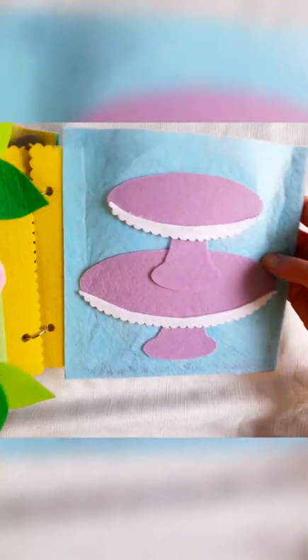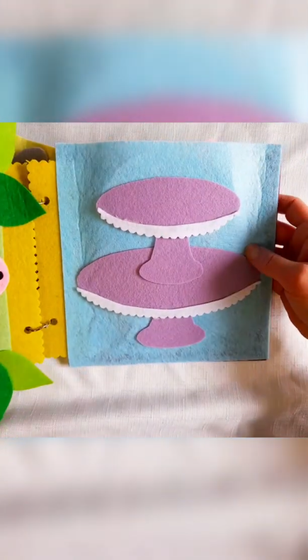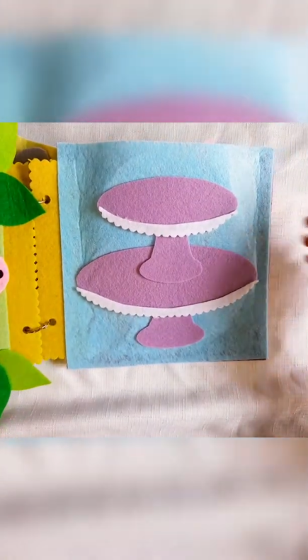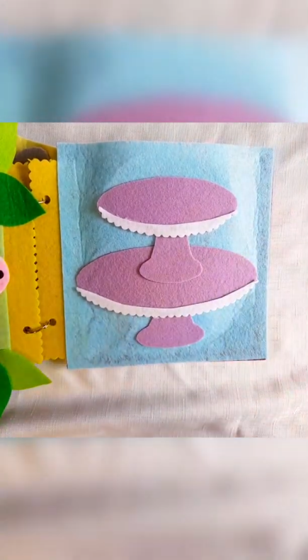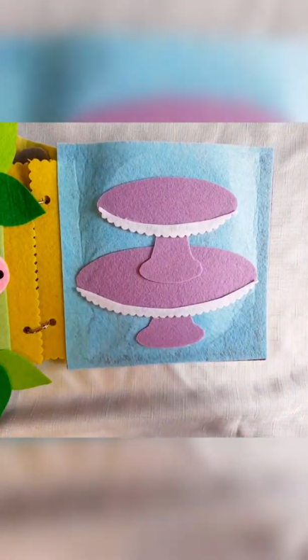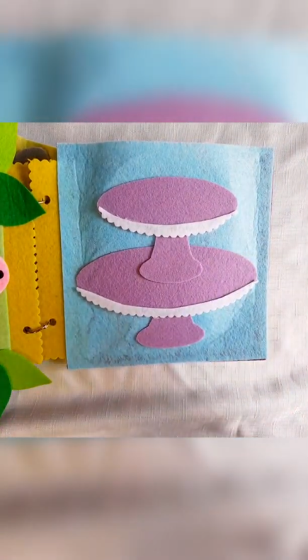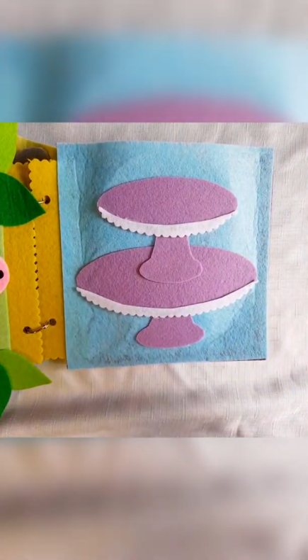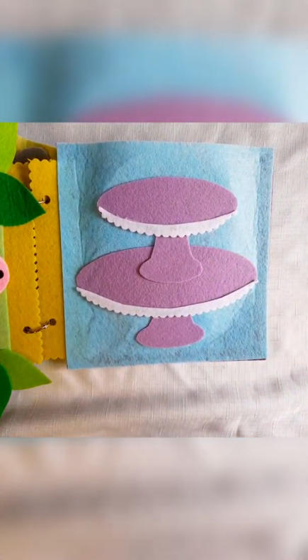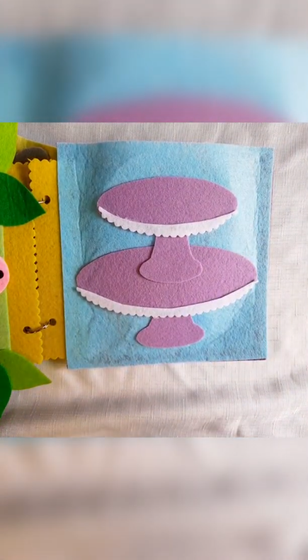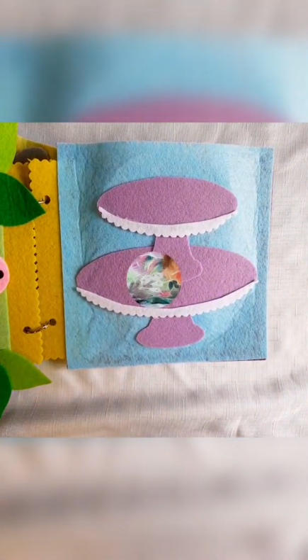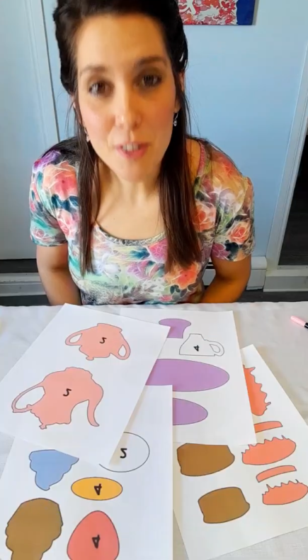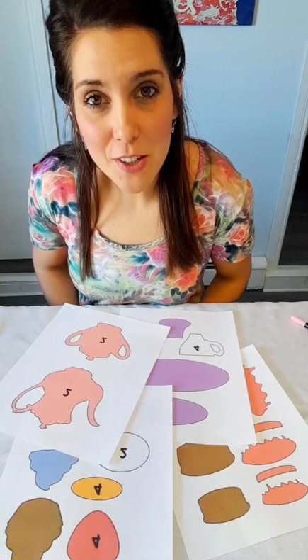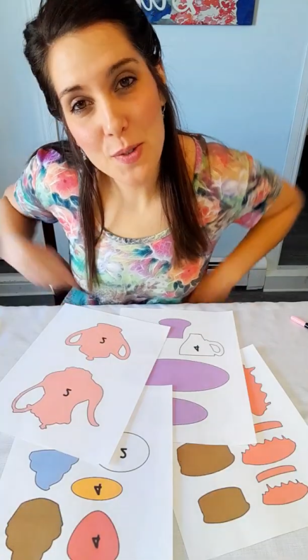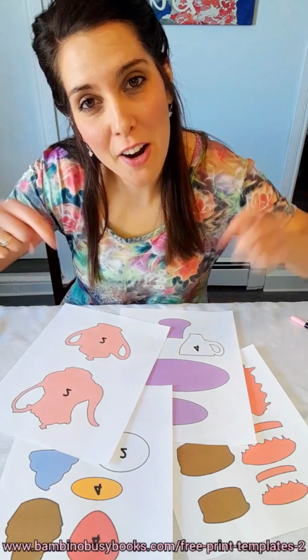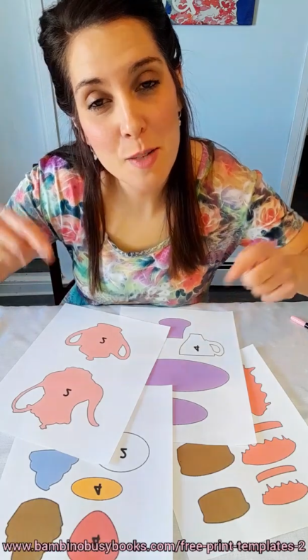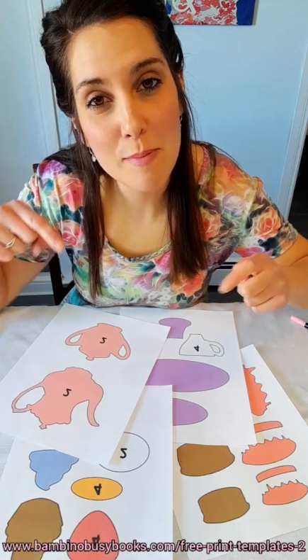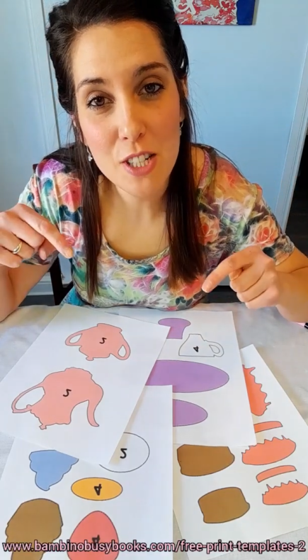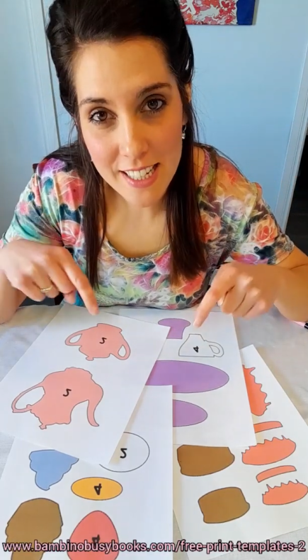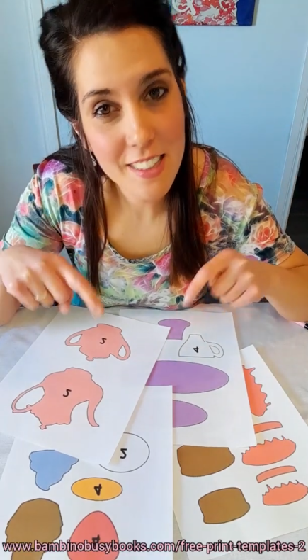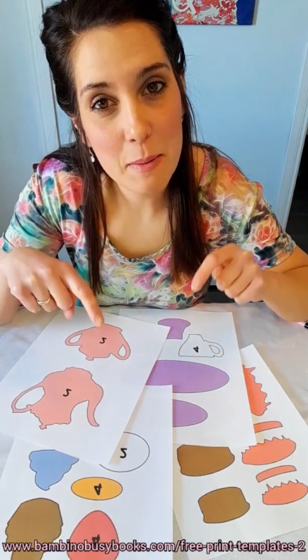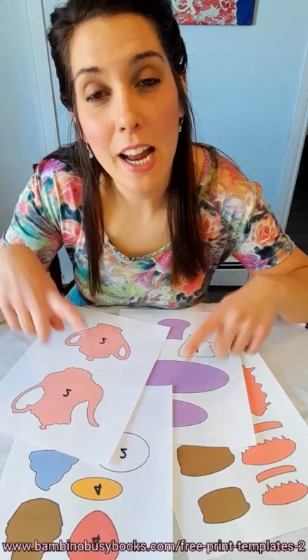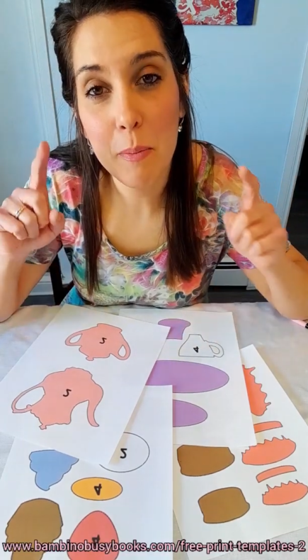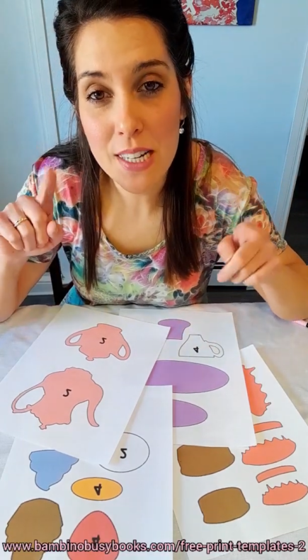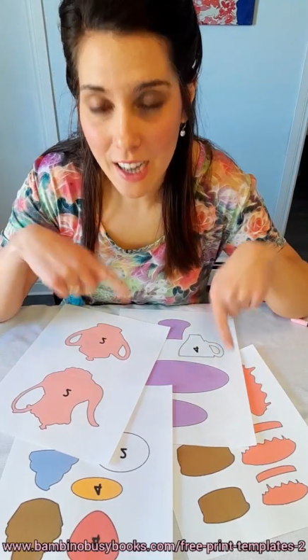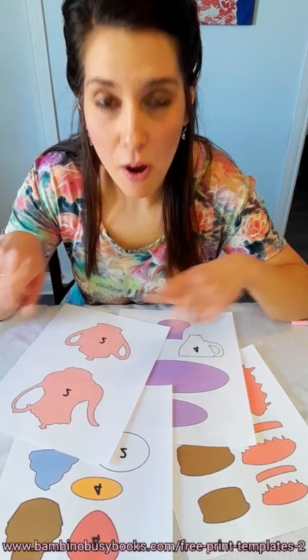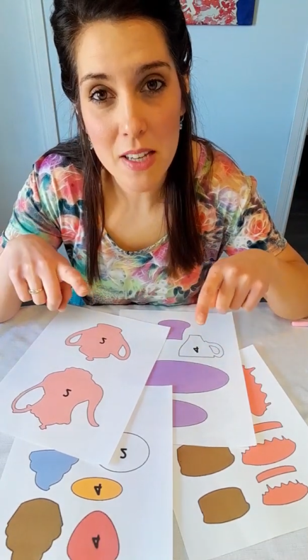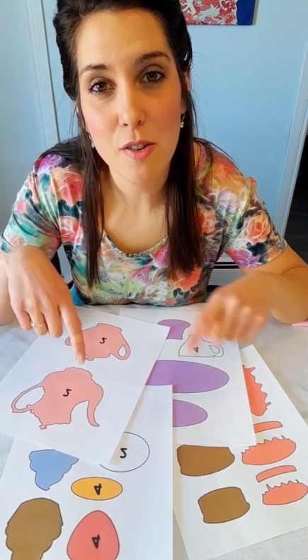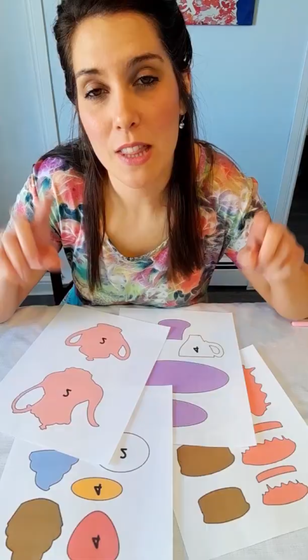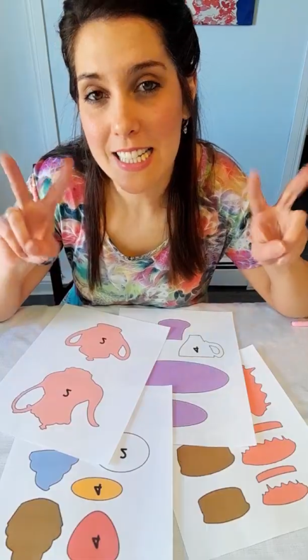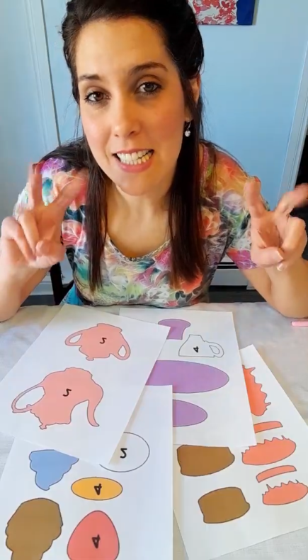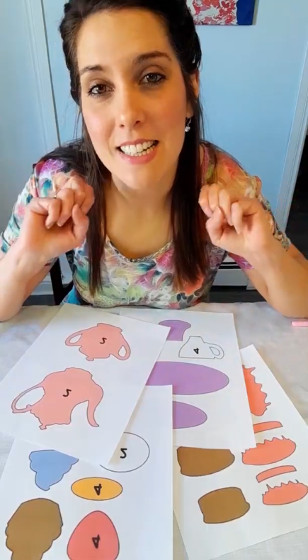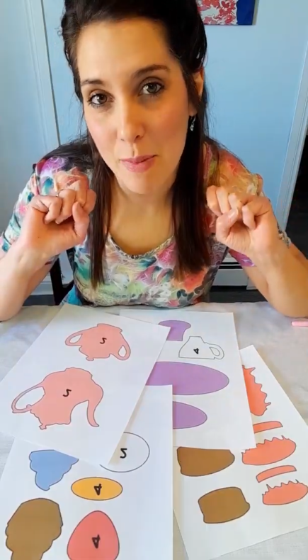If you think your little one would enjoy this activity, check out this video. First, head on over to my website which is linked in the description, and you can print and cut out all the pieces for the tea set template.